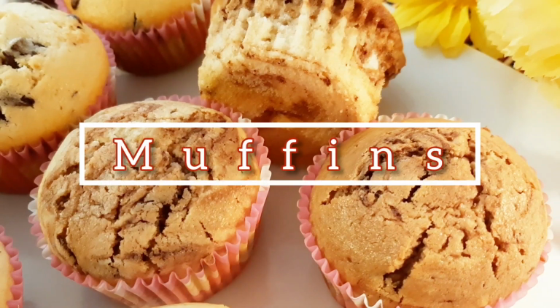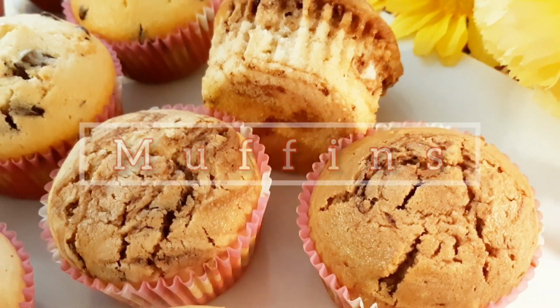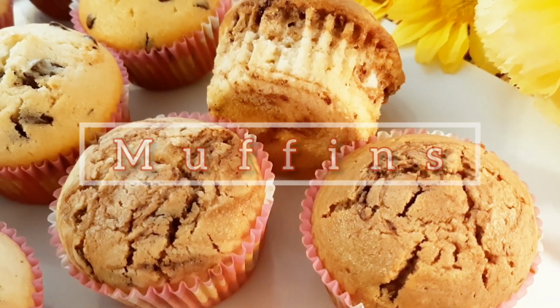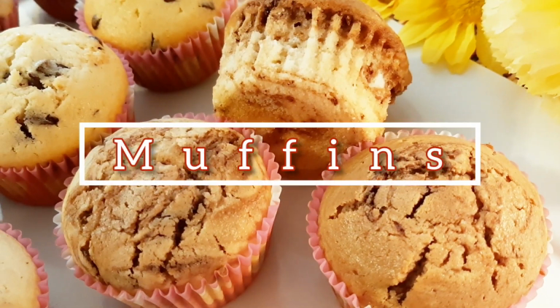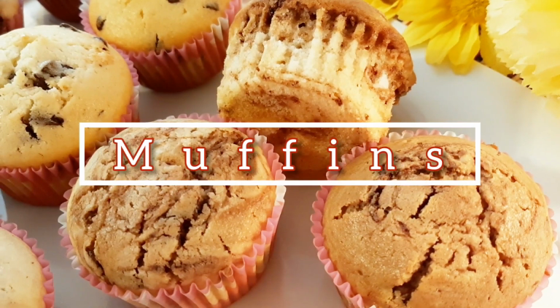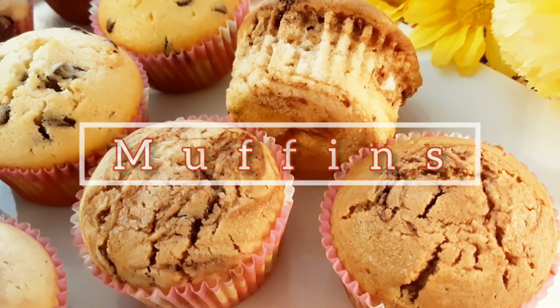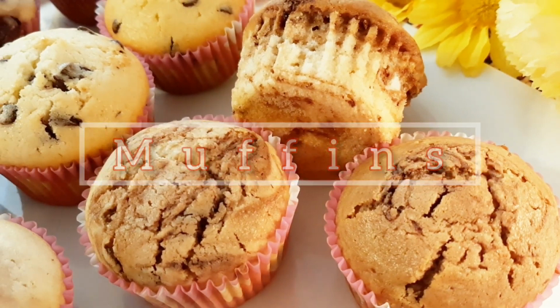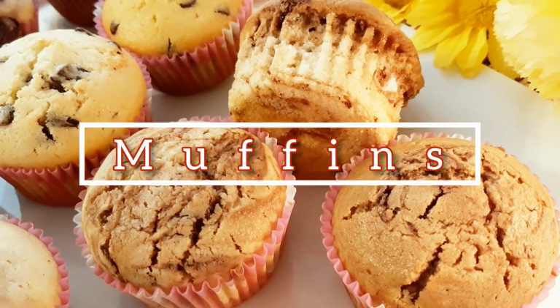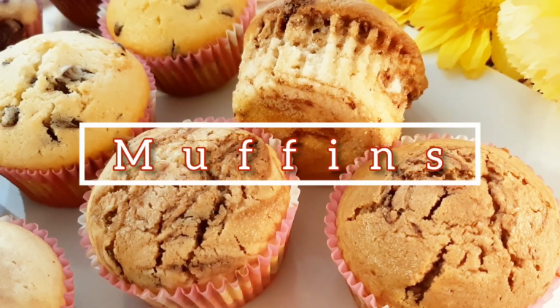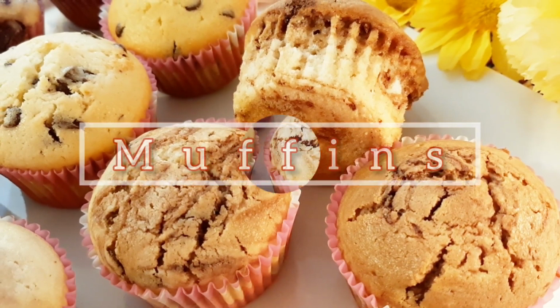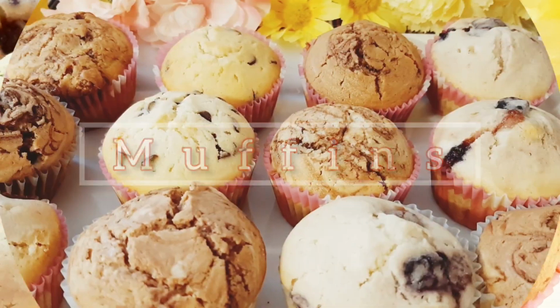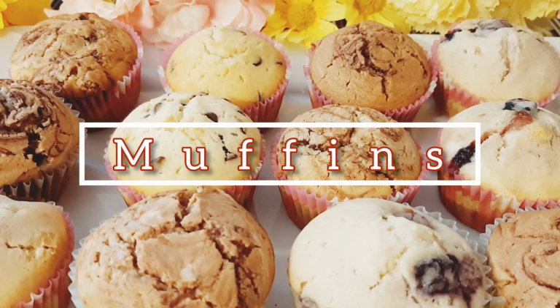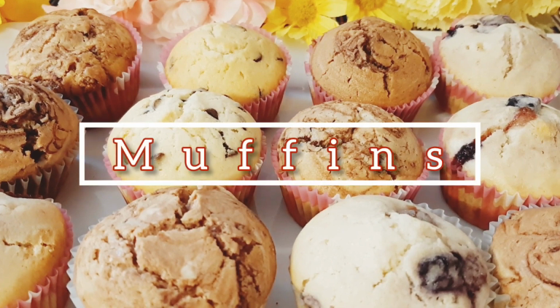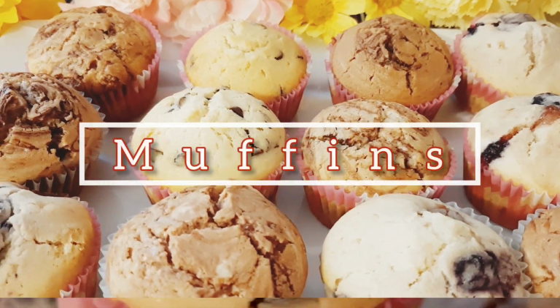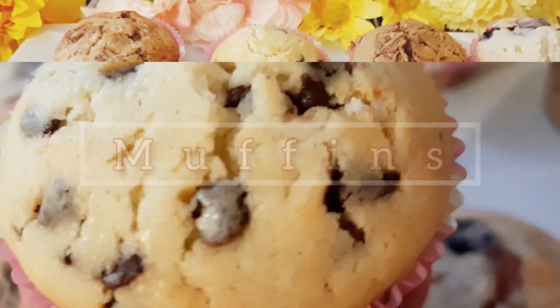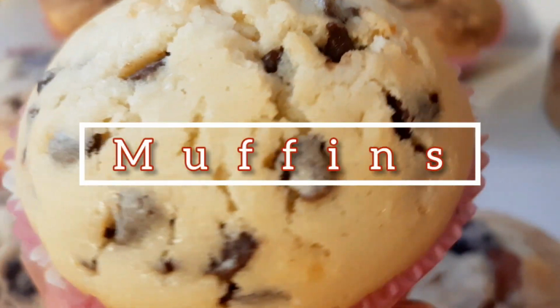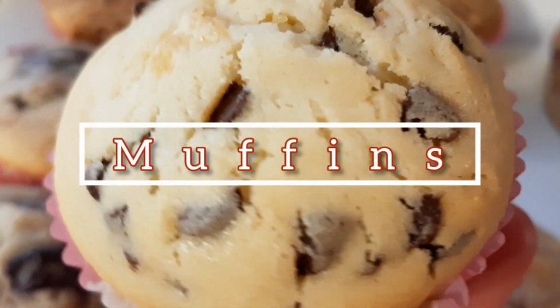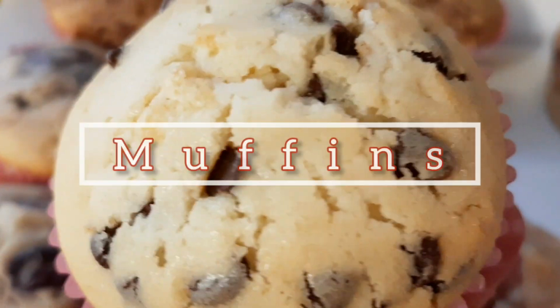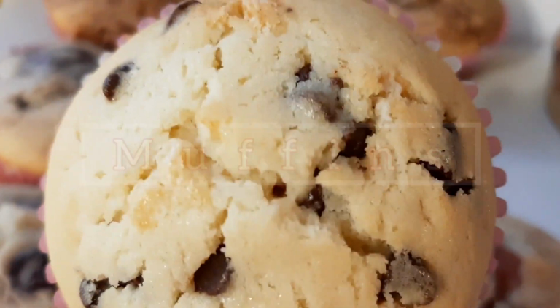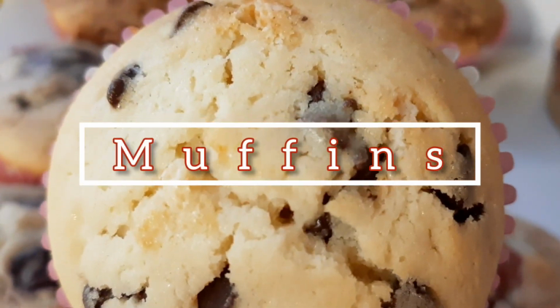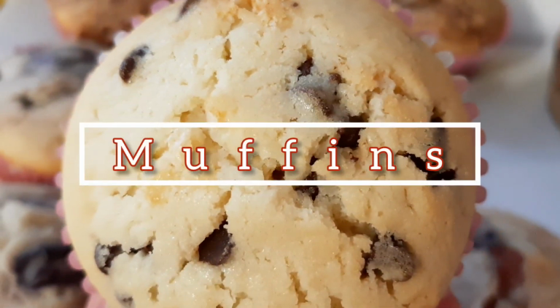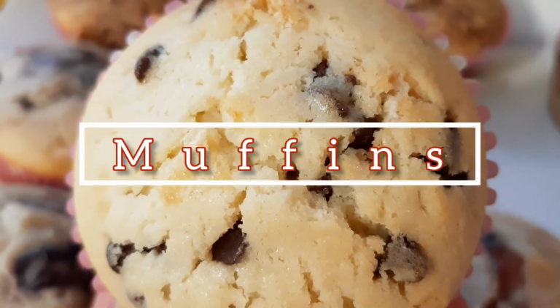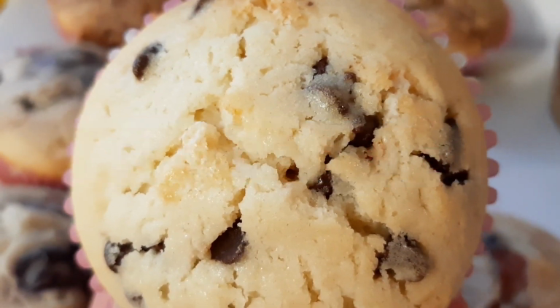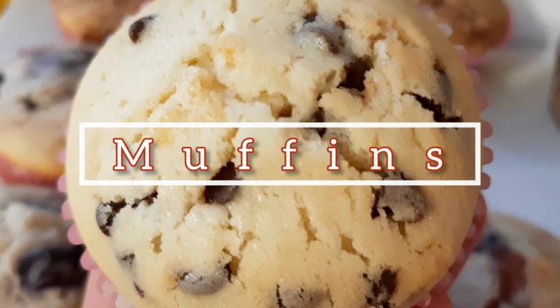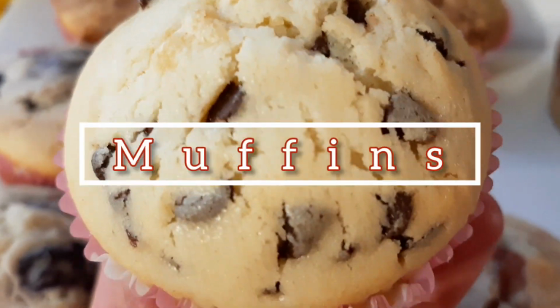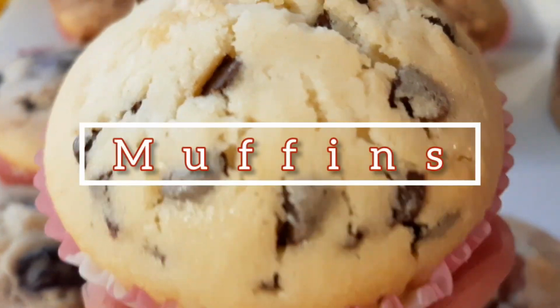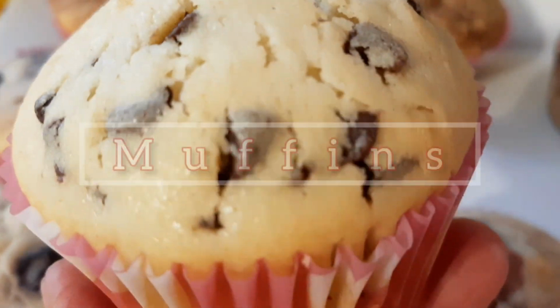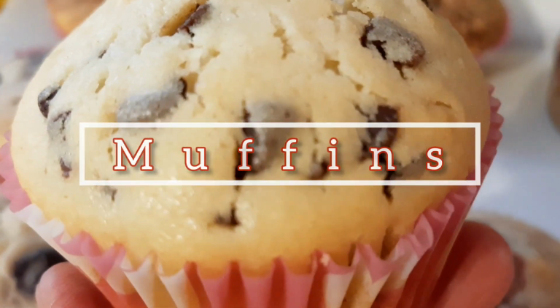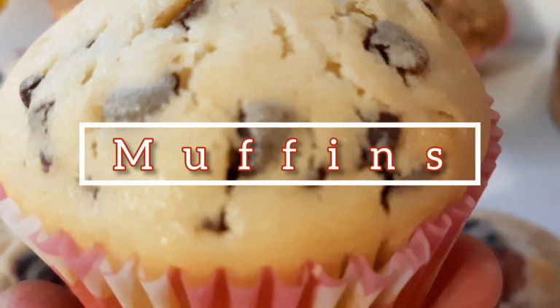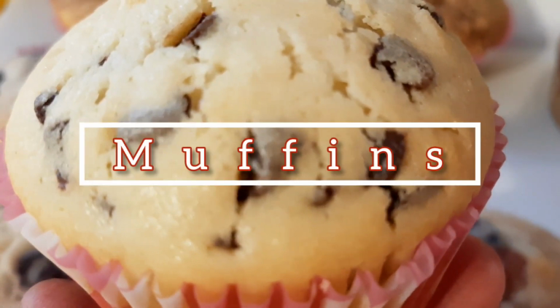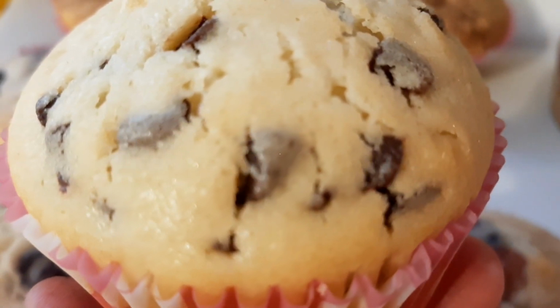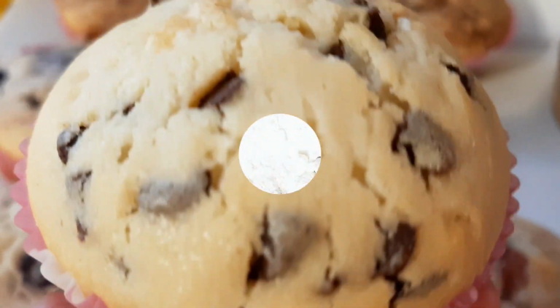Hi! Welcome to MomCN. Today we're going to make some muffins with one recipe with 3 different flavors. Or you can create any flavors you want — it's your choice. Let's make it!